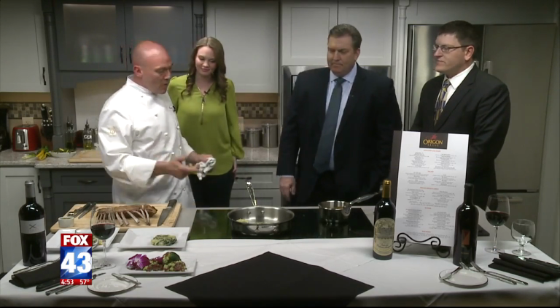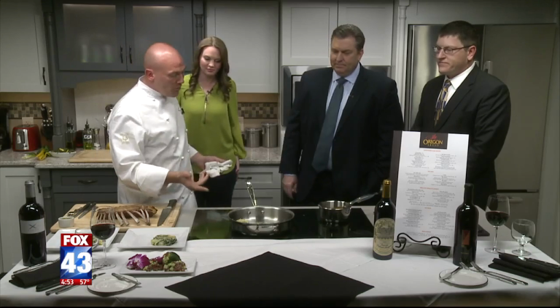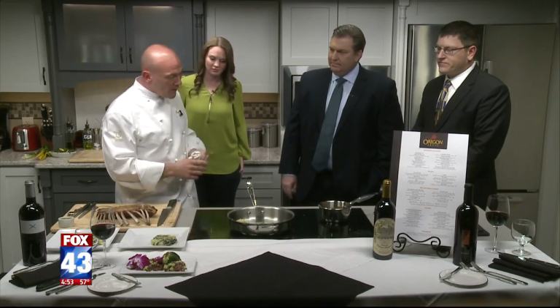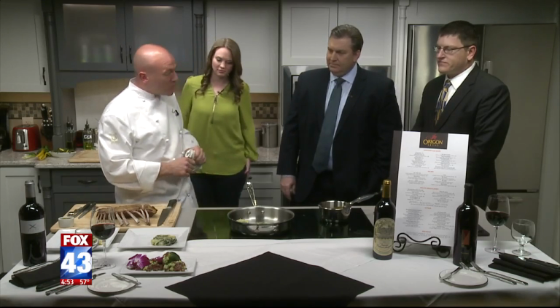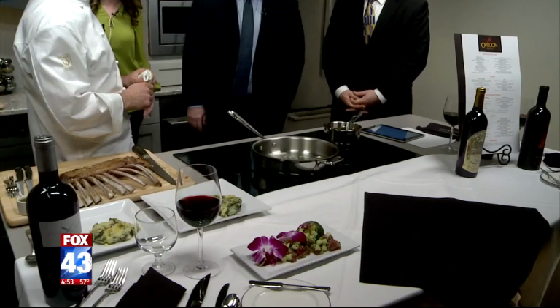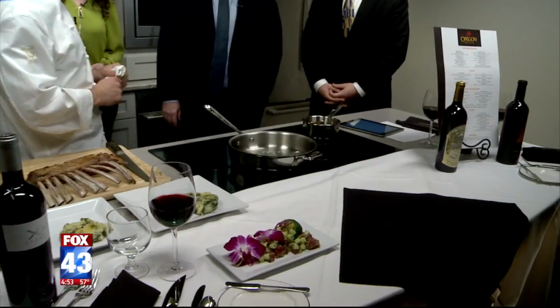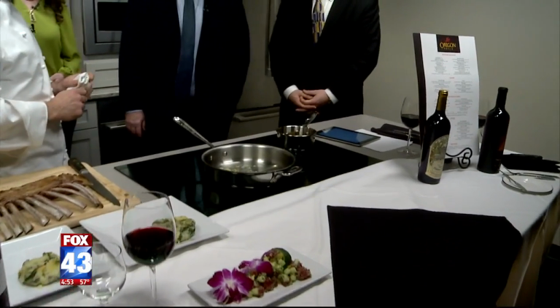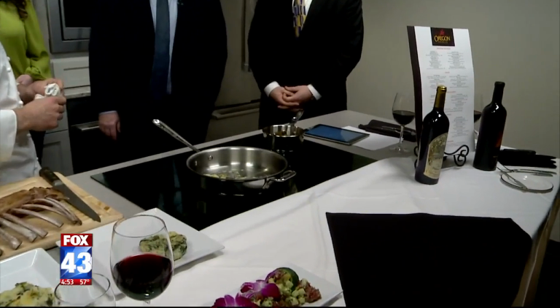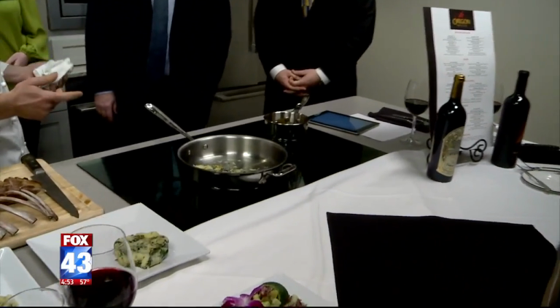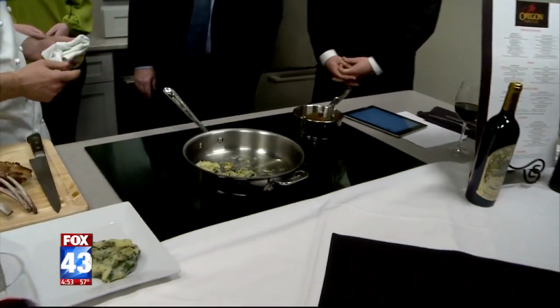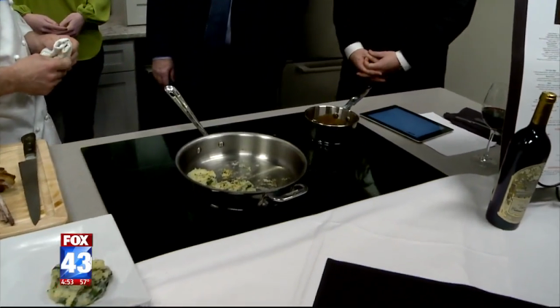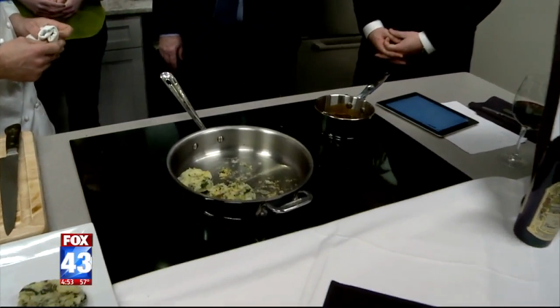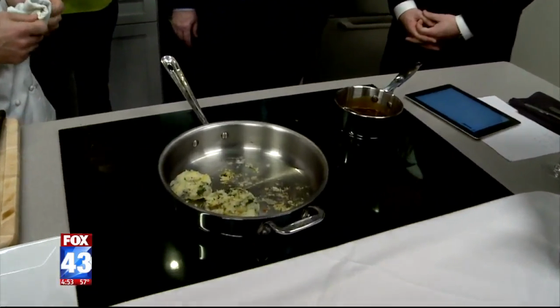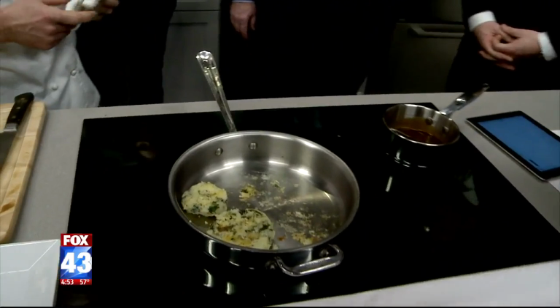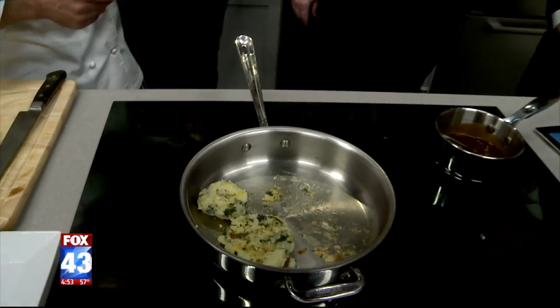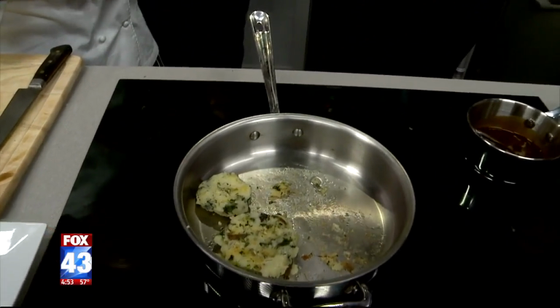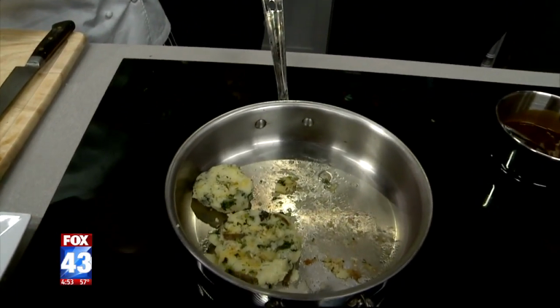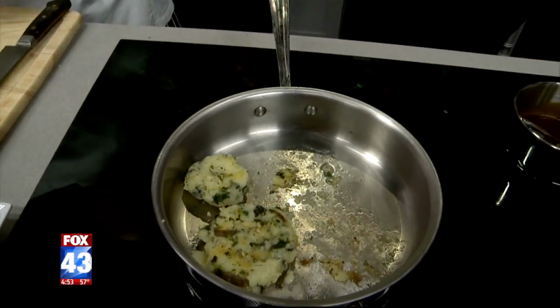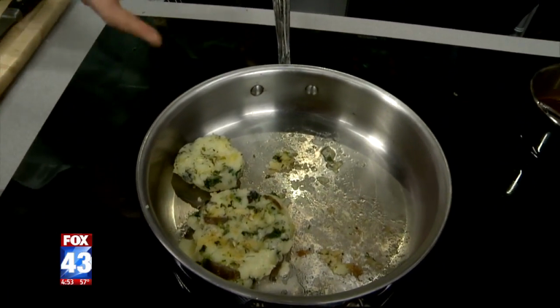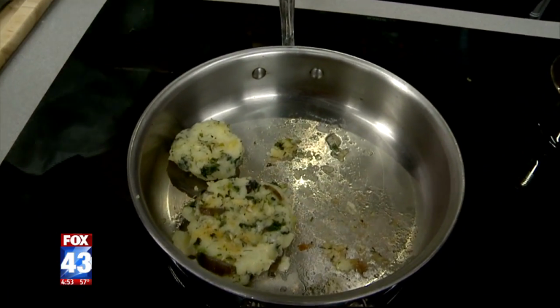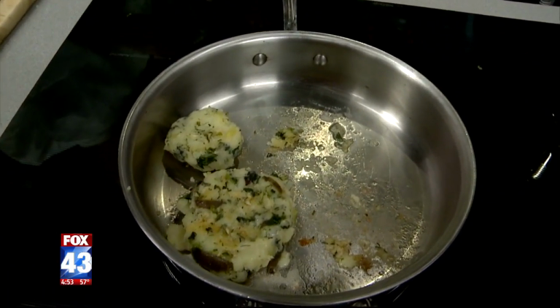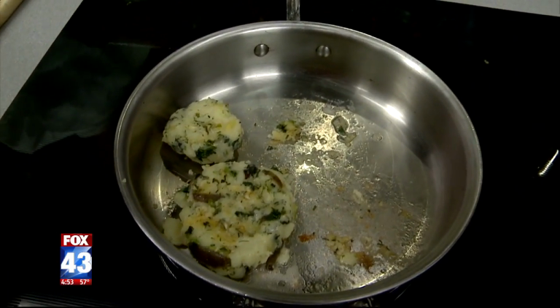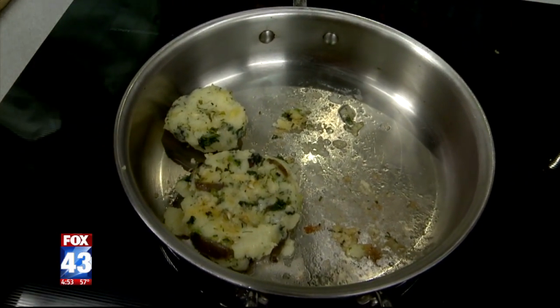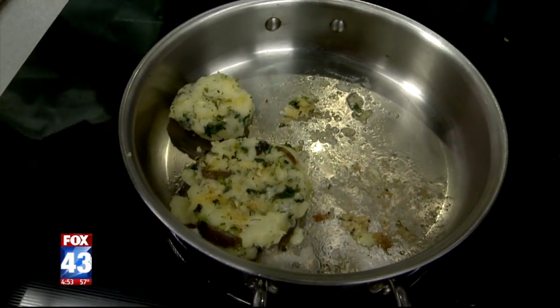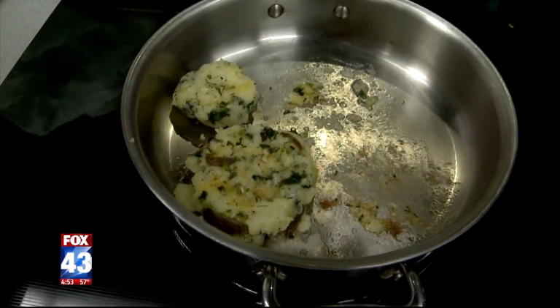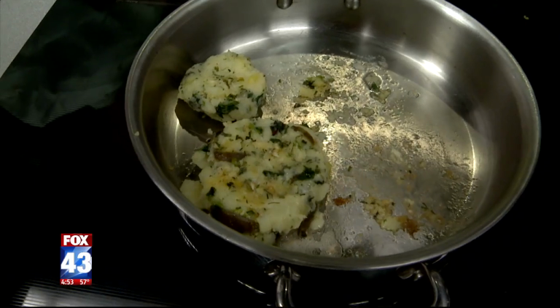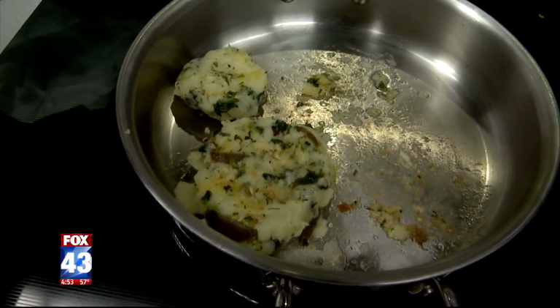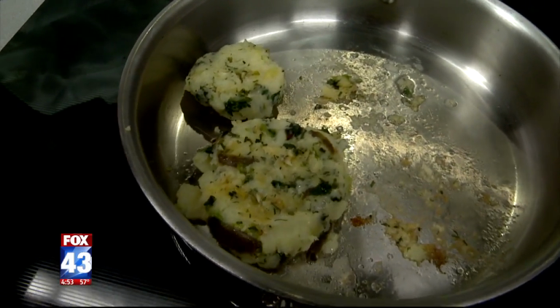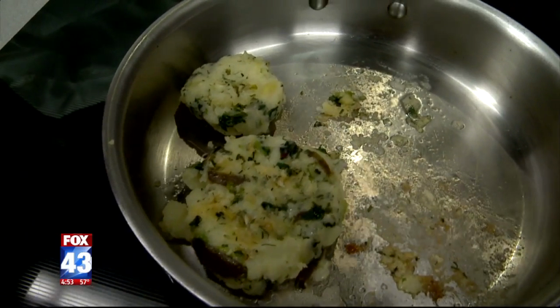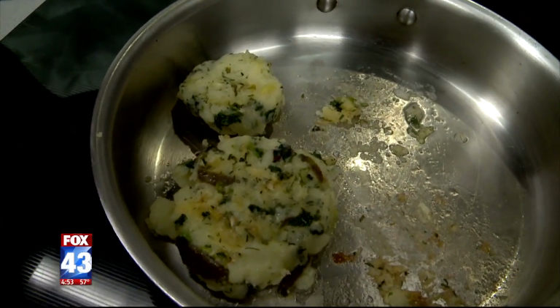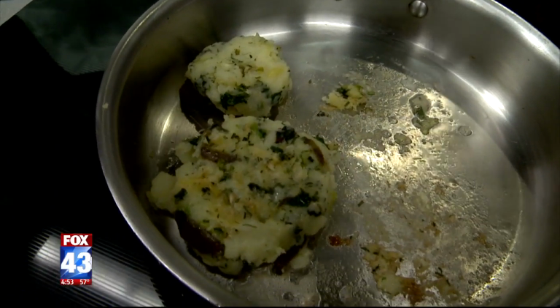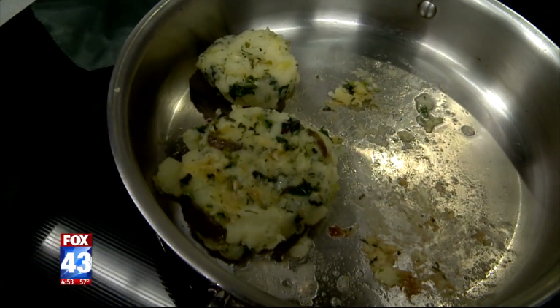I went with whole butter — that's where the flavor is. Whether you would choose to use blended oil or extra virgin olive oil, butter is what I chose. A little pan color — everything's cooked, so what I'm really trying to do is get a little color, make it warm, and they're ready to rock and roll.